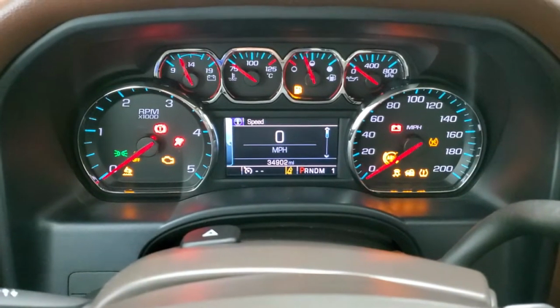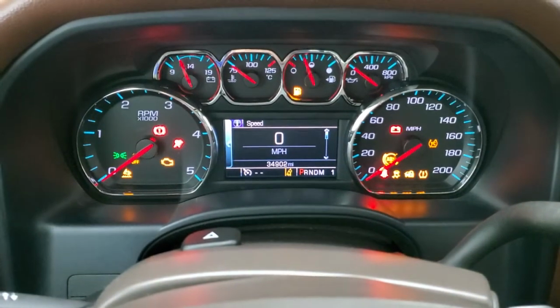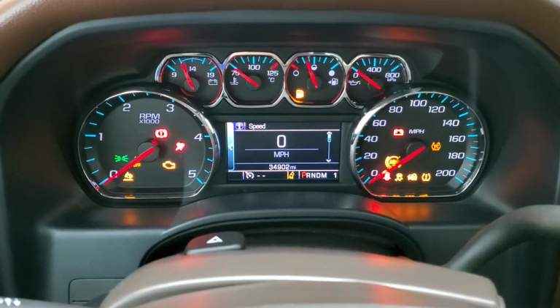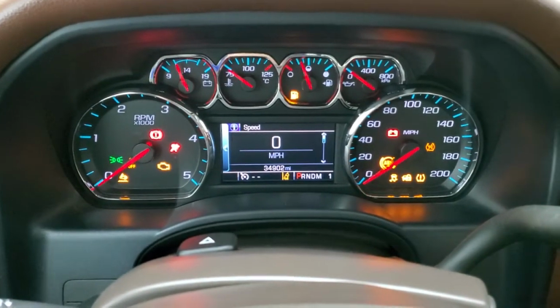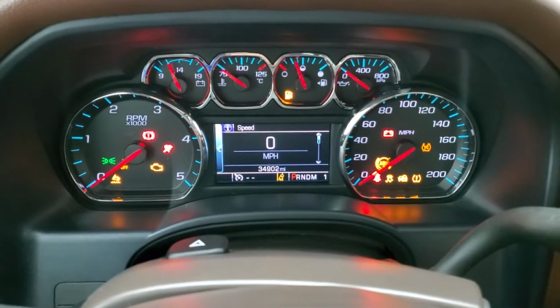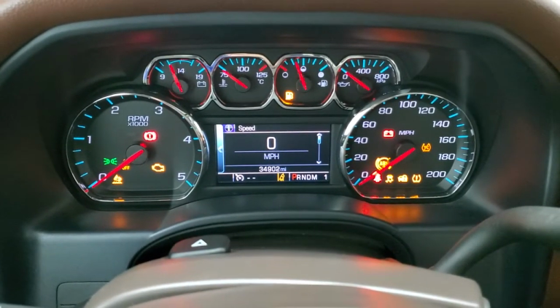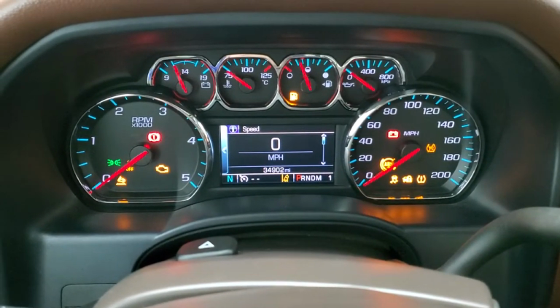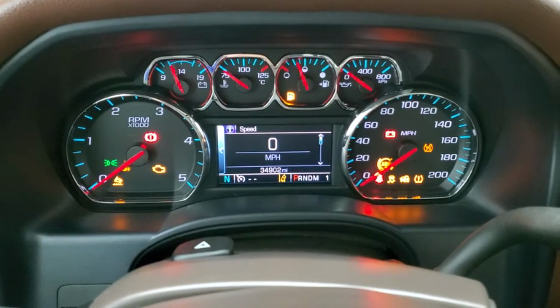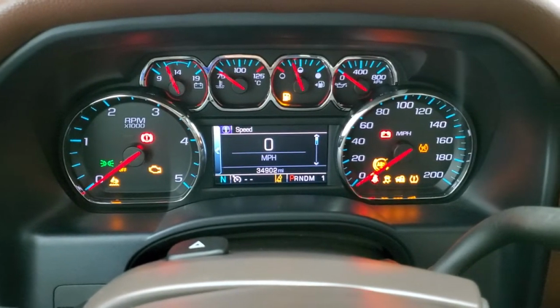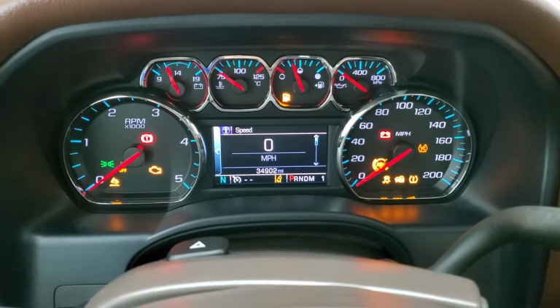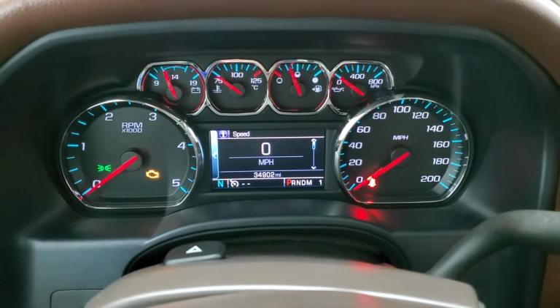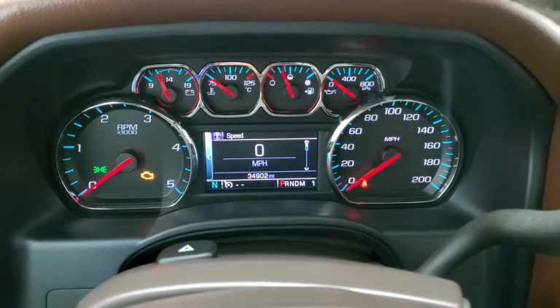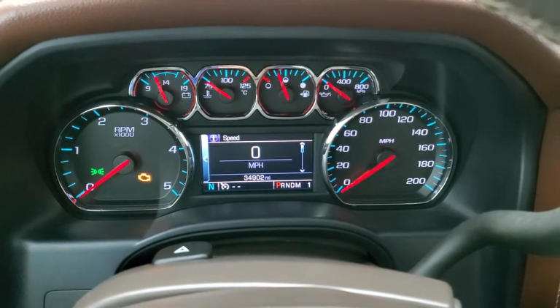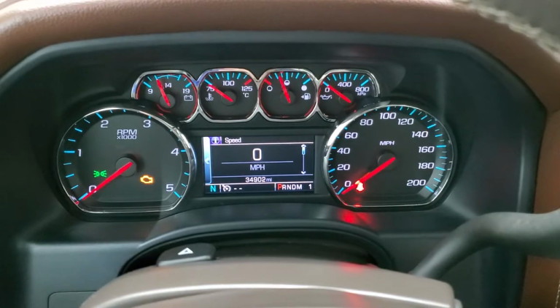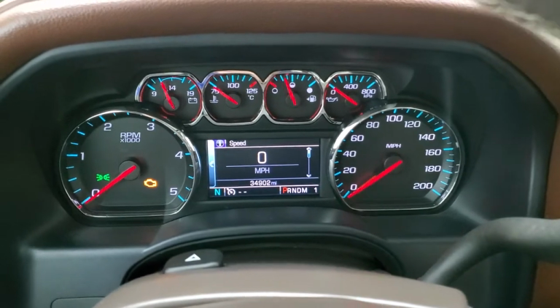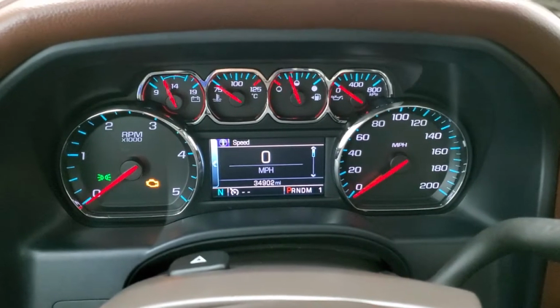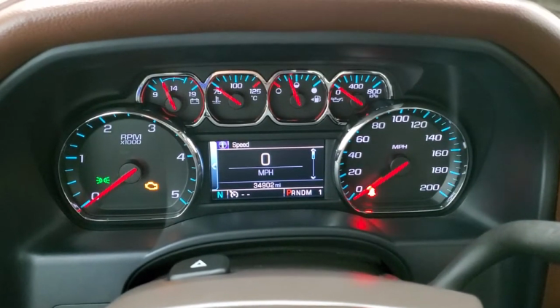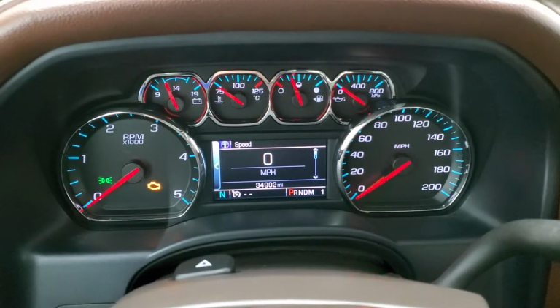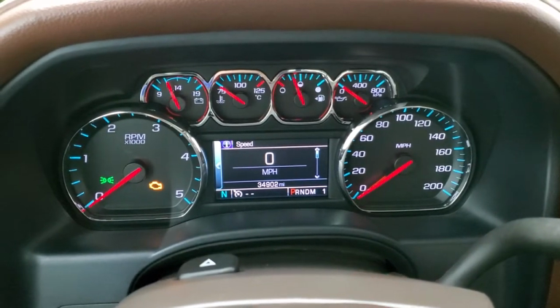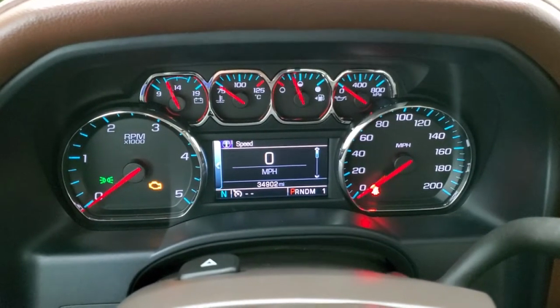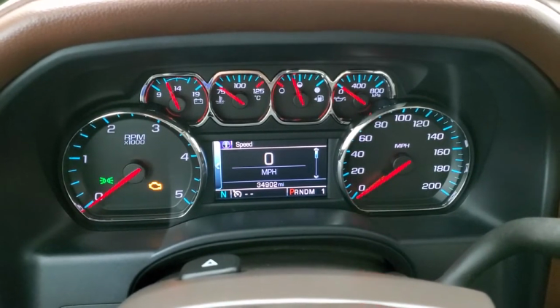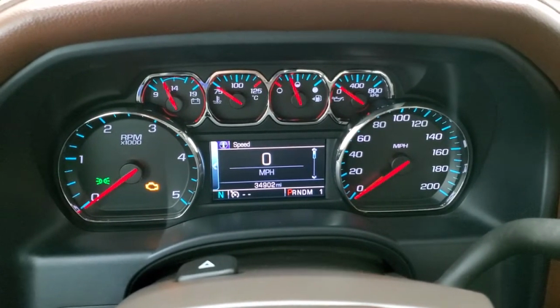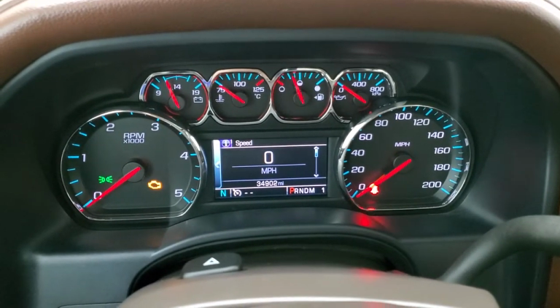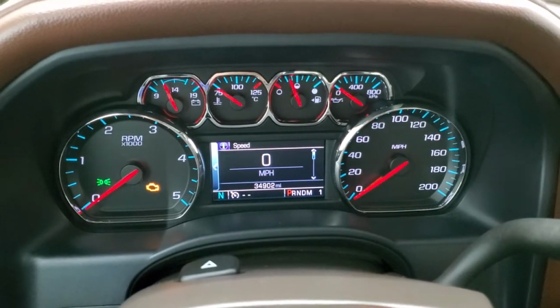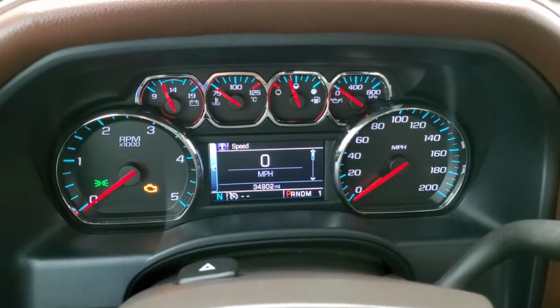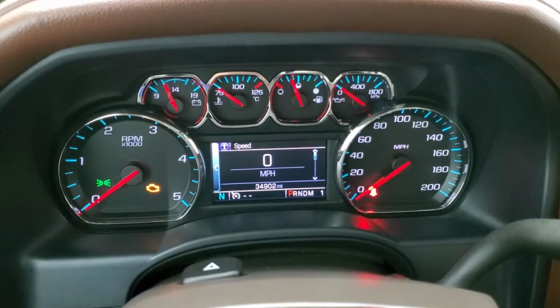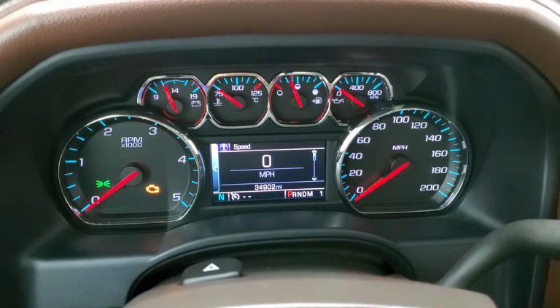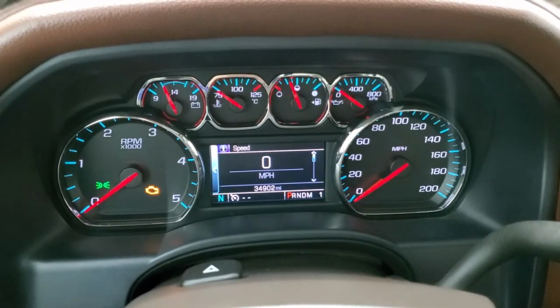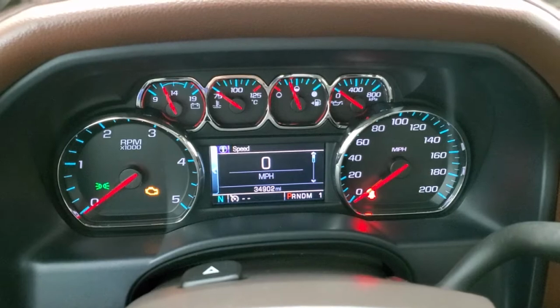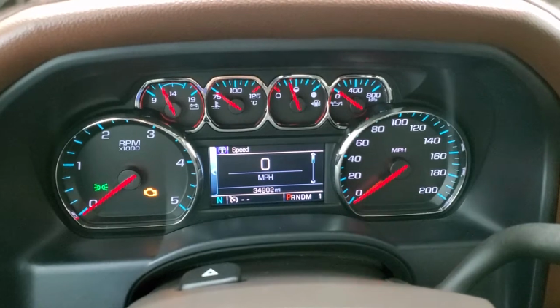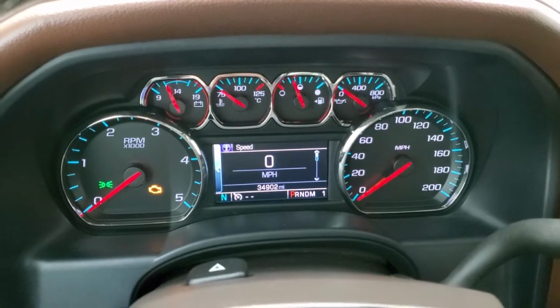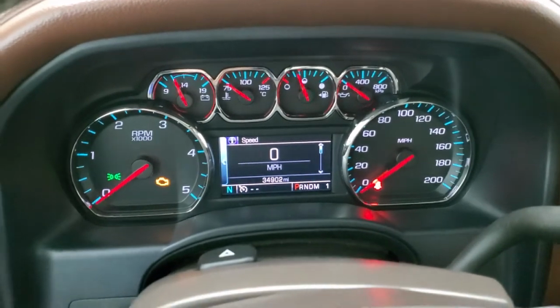You can see that this truck has 34,902 miles. You do get a digital speedometer, compass display, information center, and the instrument cluster is very nice and clean.